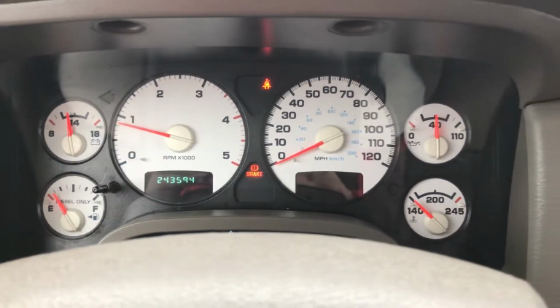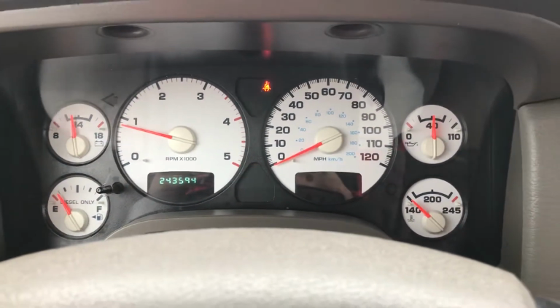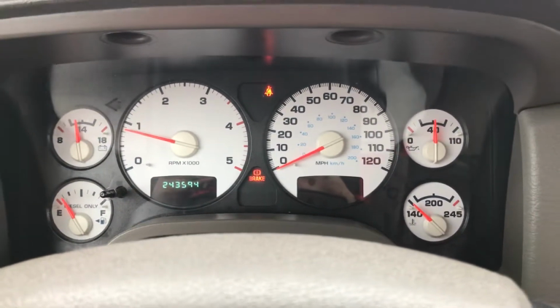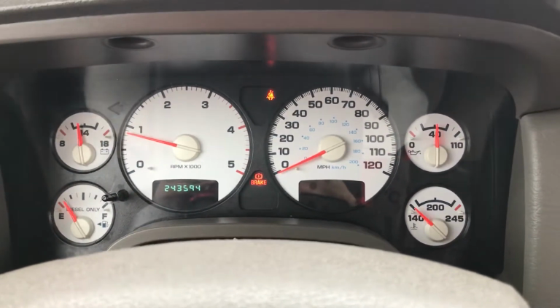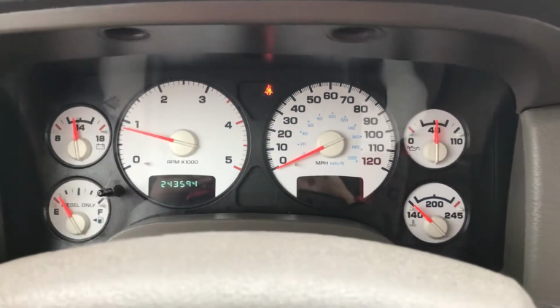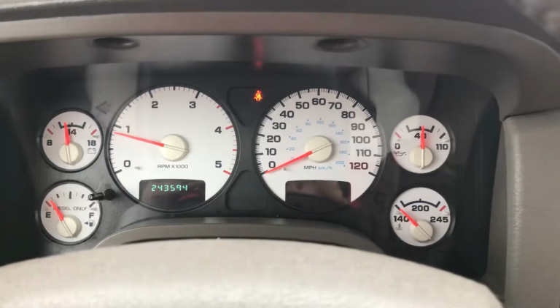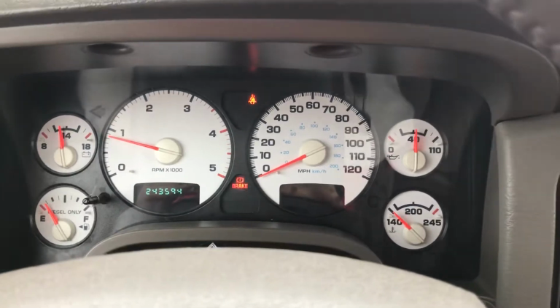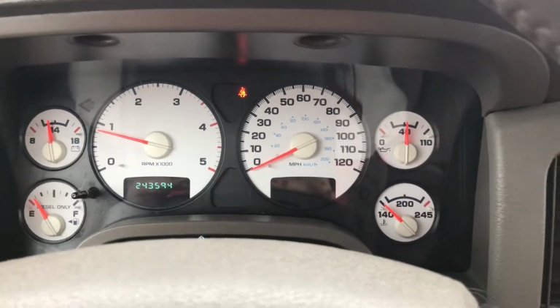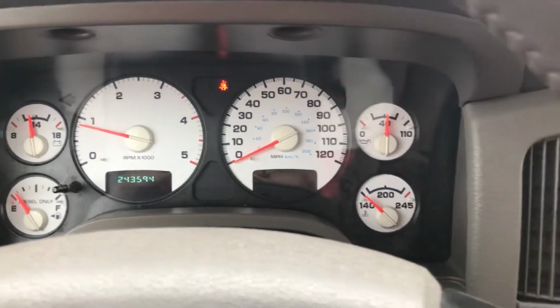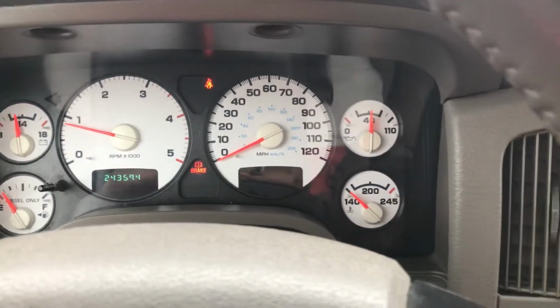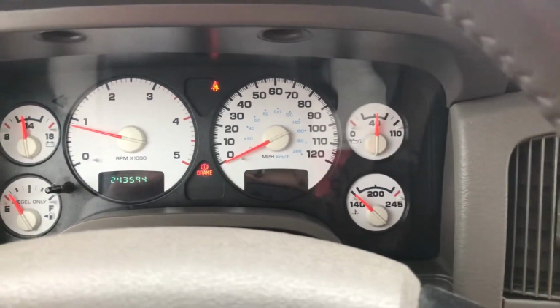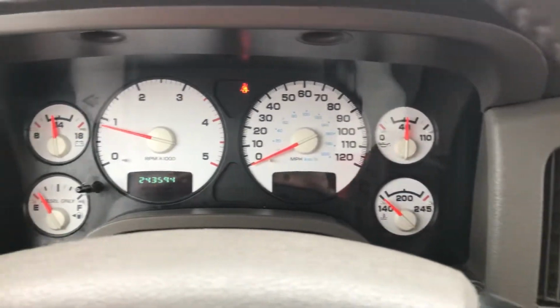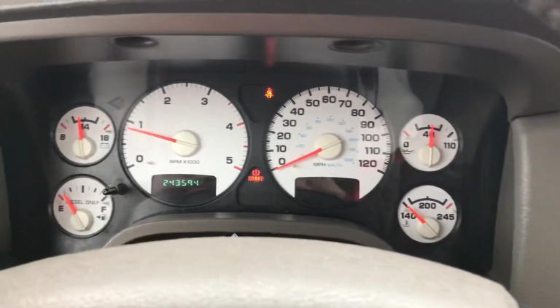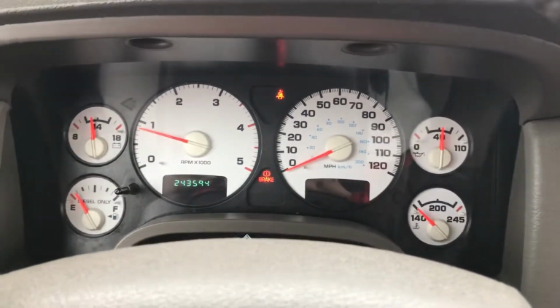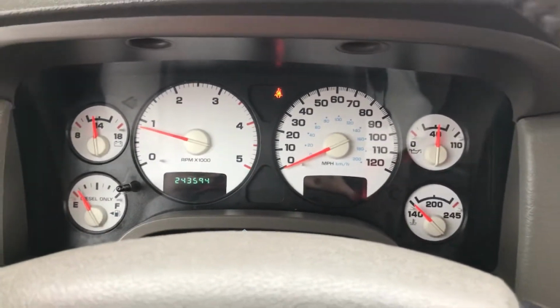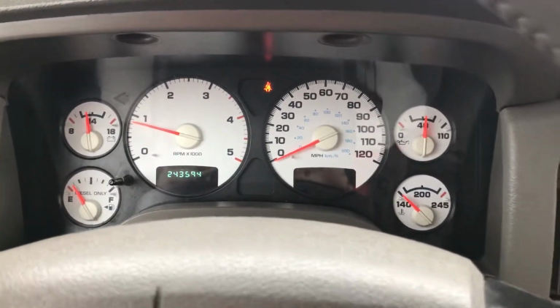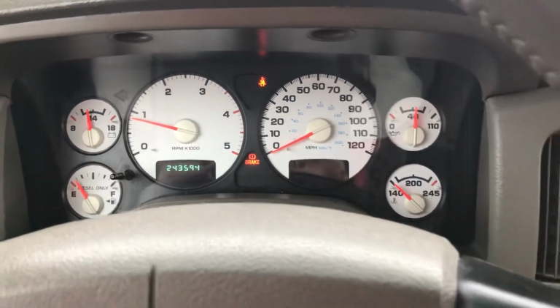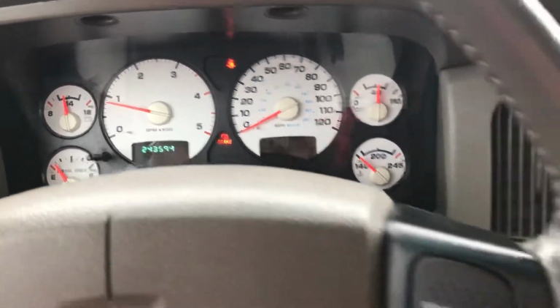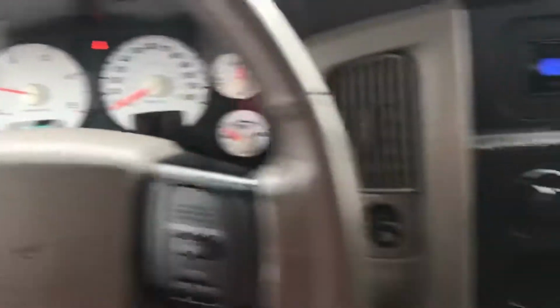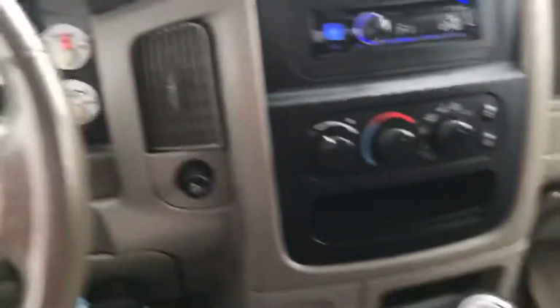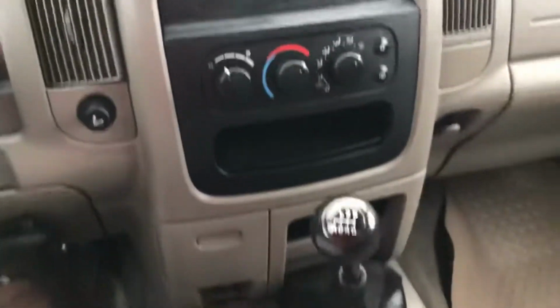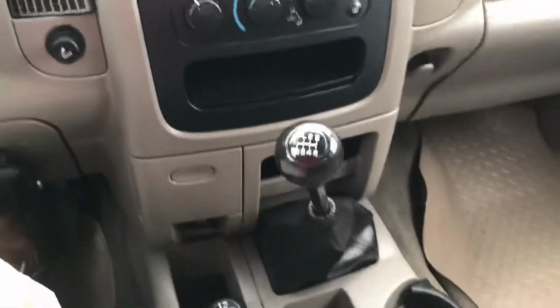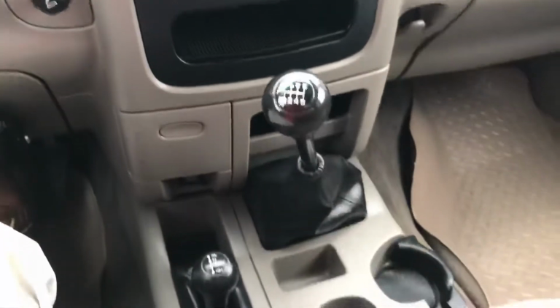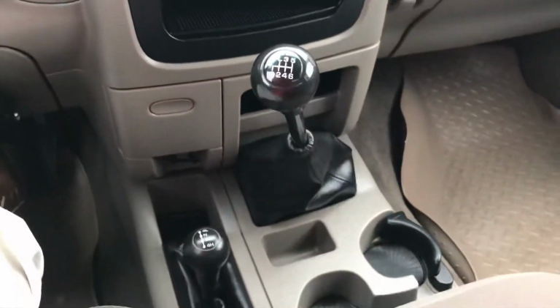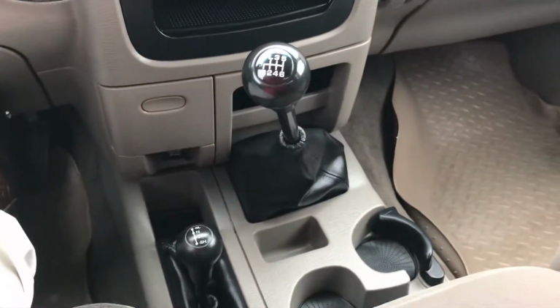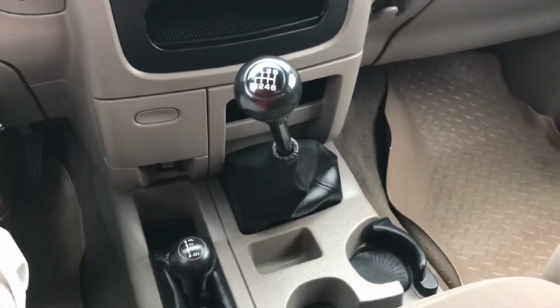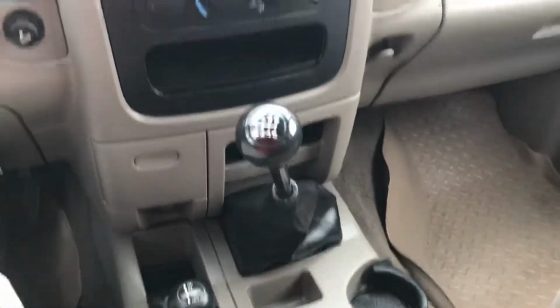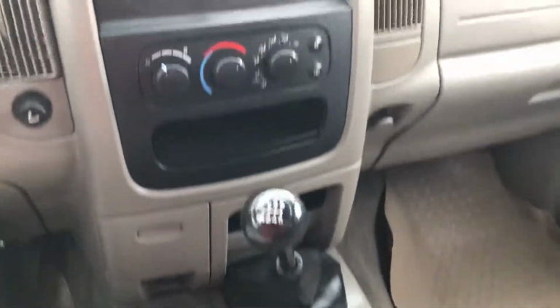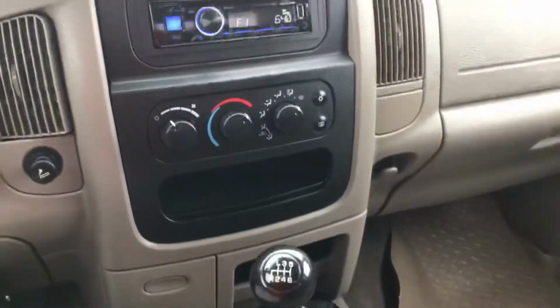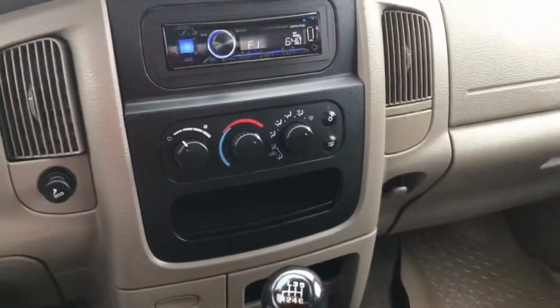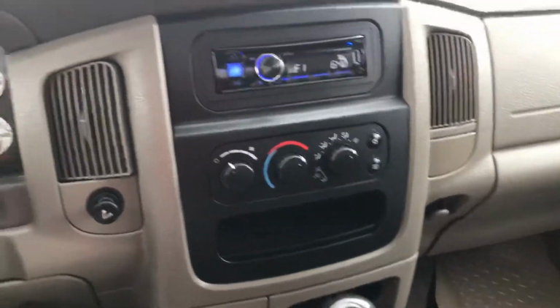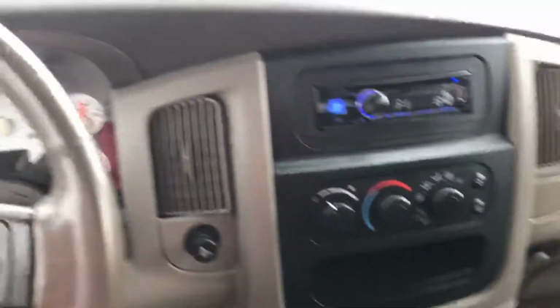So the brakes are on right now, but there's no lights or anything on this truck. We ran it into the shop and everything passed with flying colors. So it's a nice little truck.